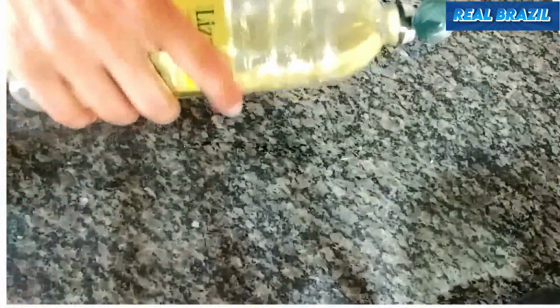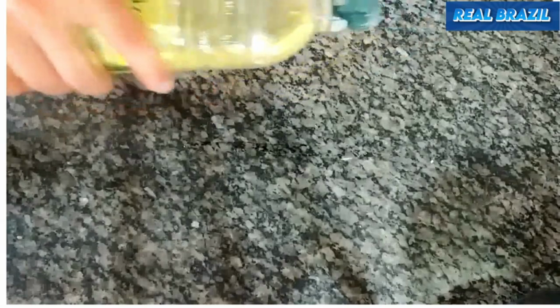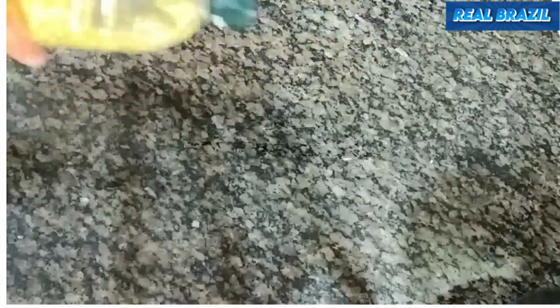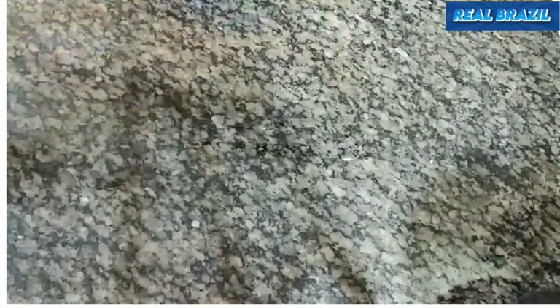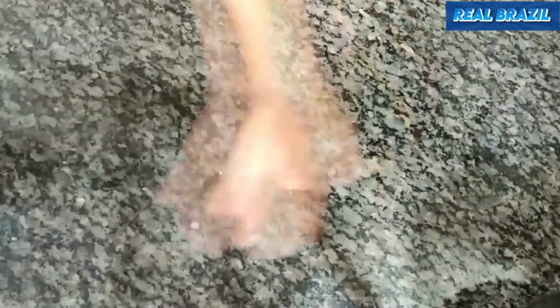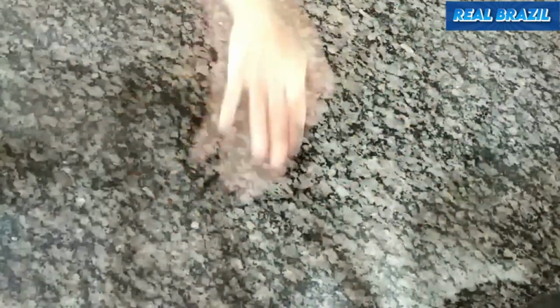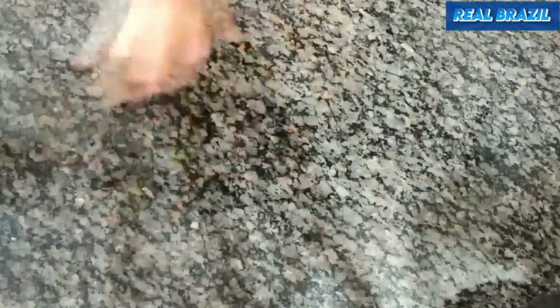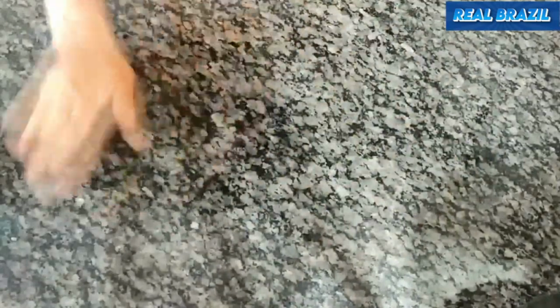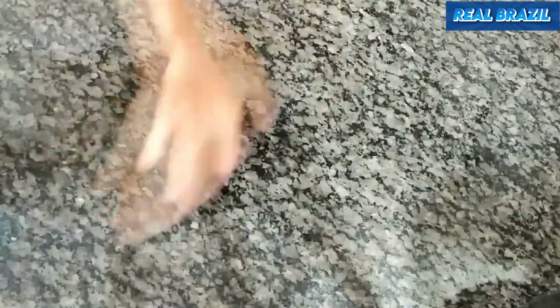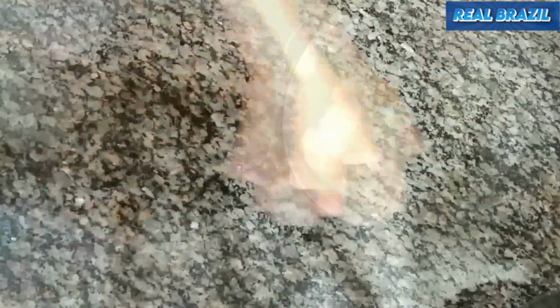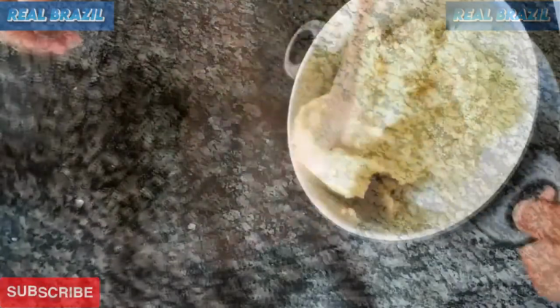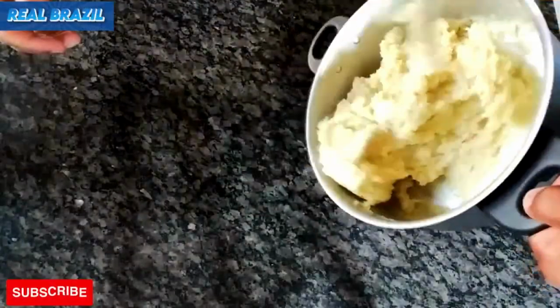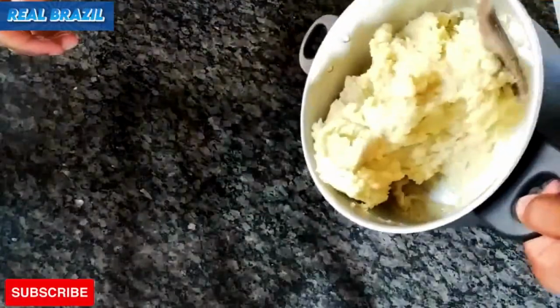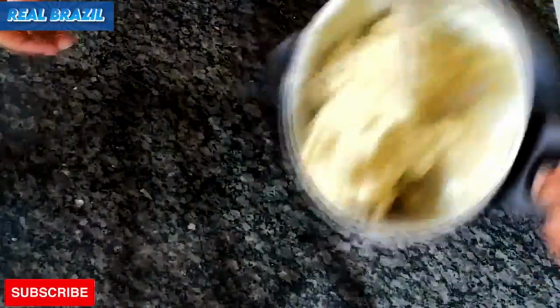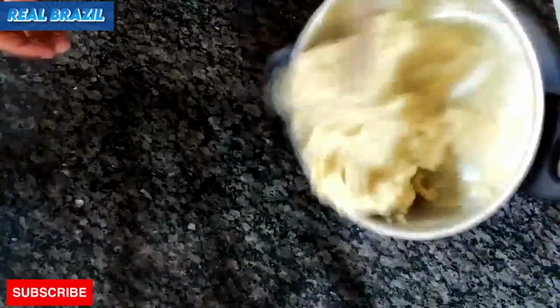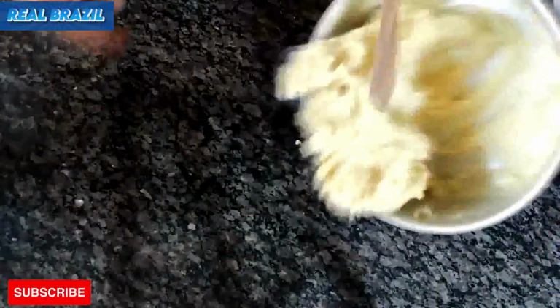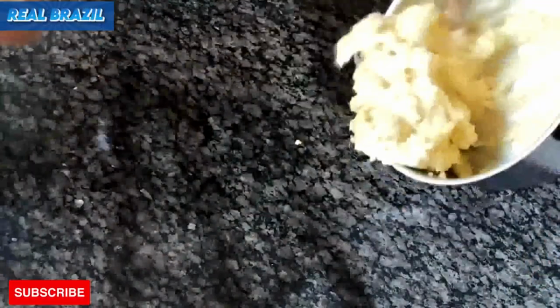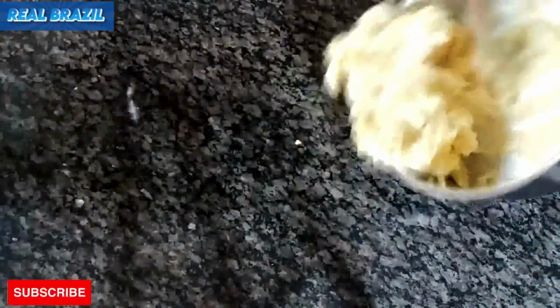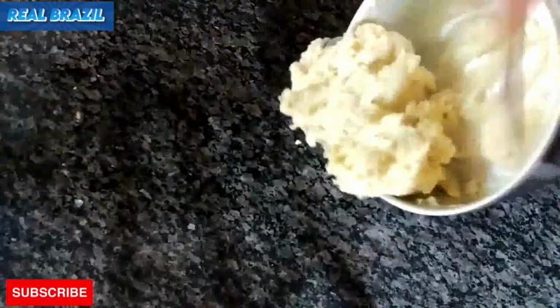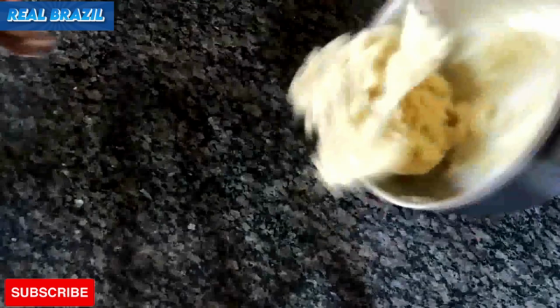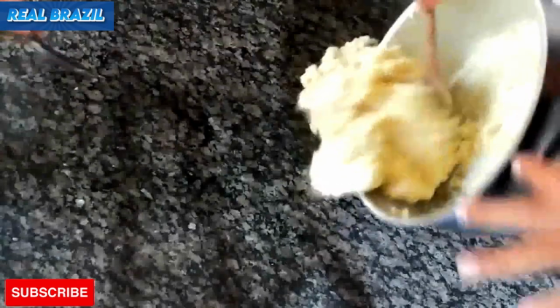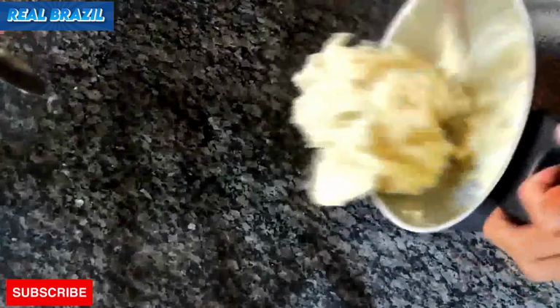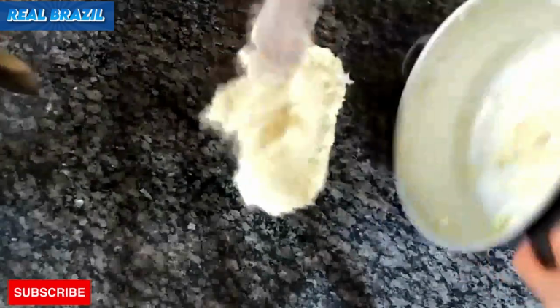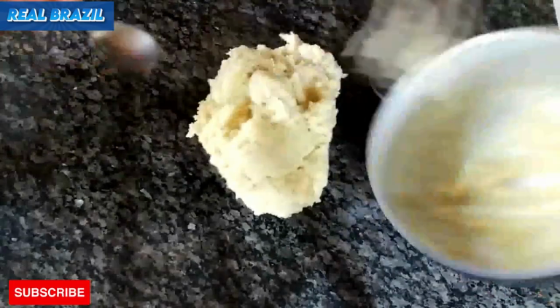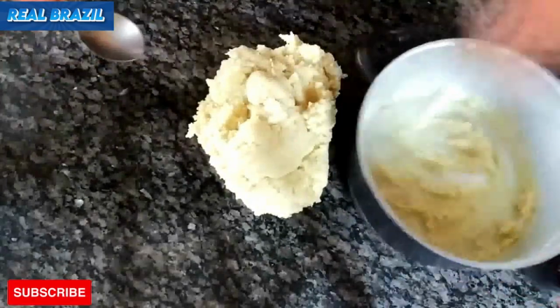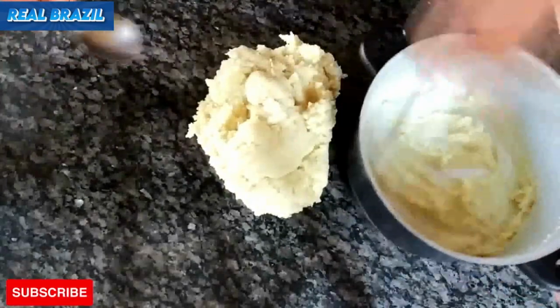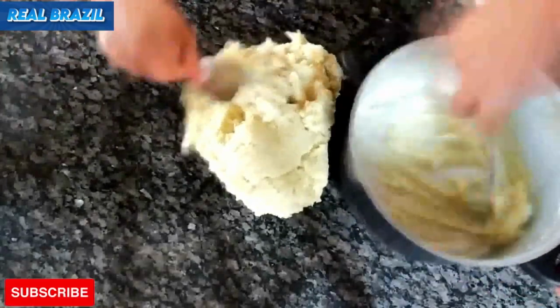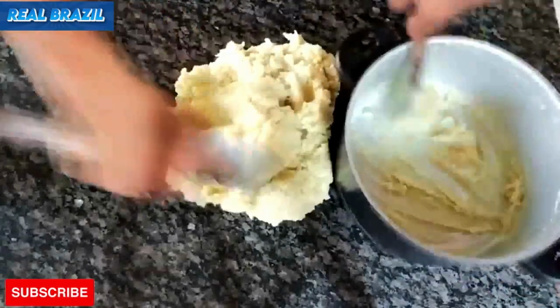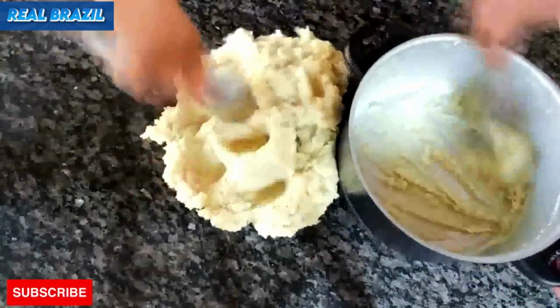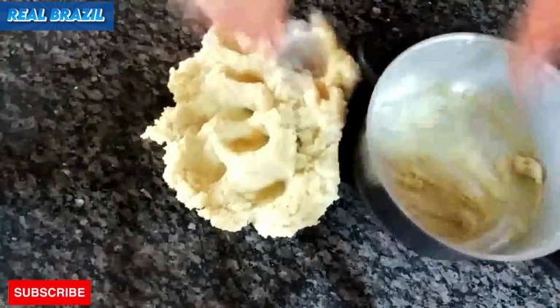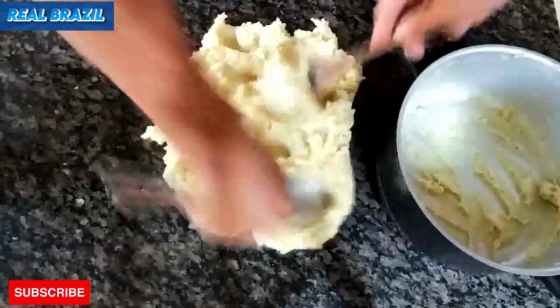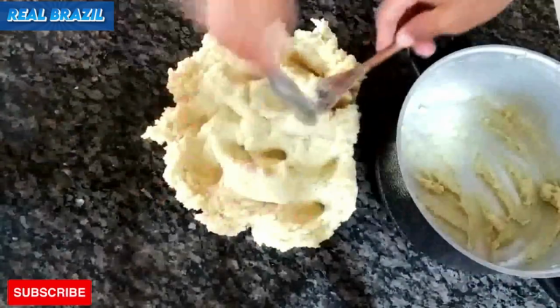Now our dough is ready. First, we're going to knead the dough well. I've already greased the table where I'm going to roll out the dough, which is still a little warm.